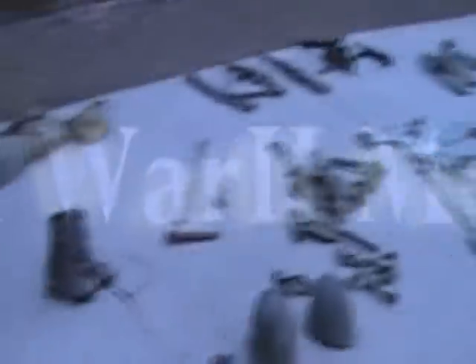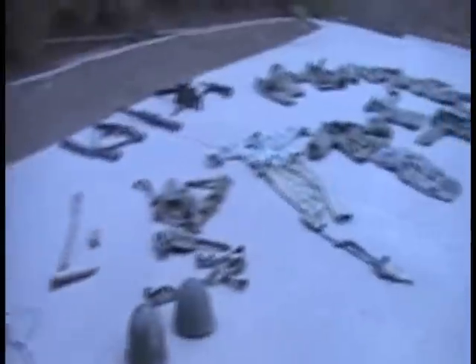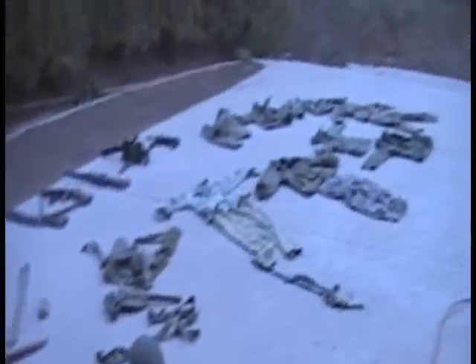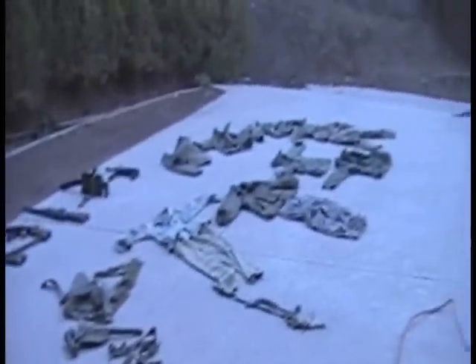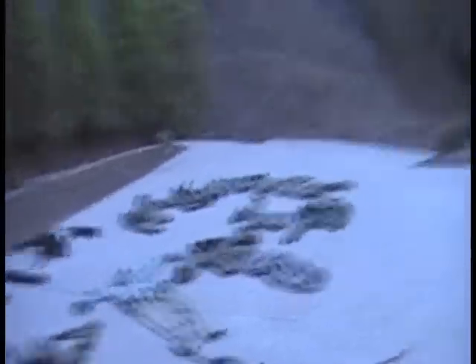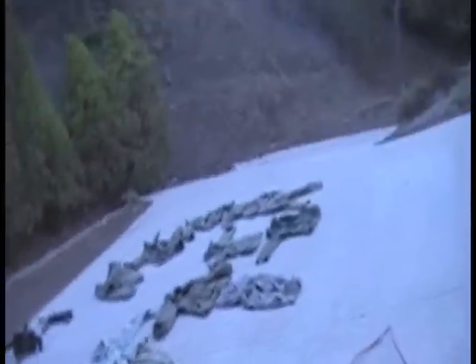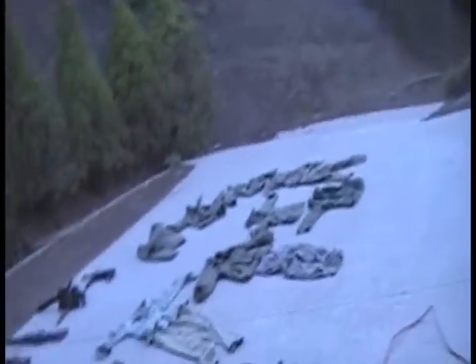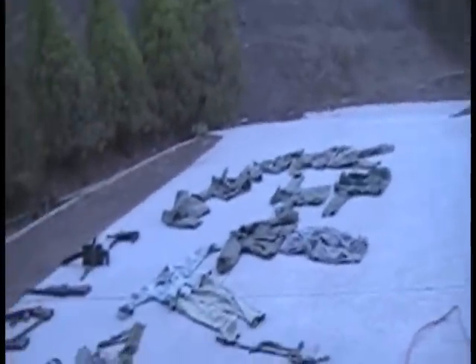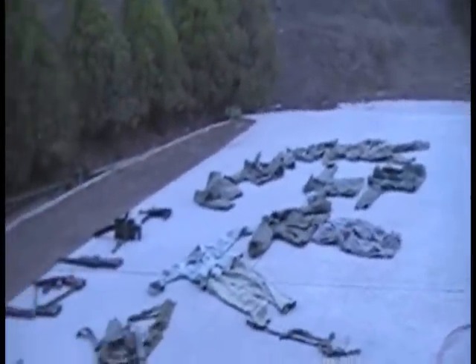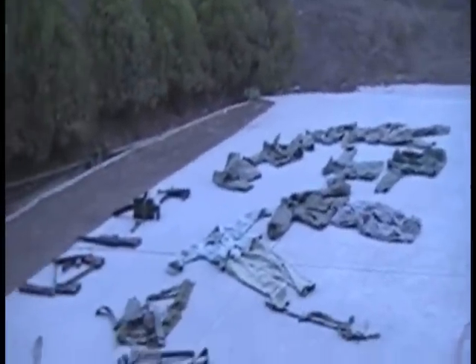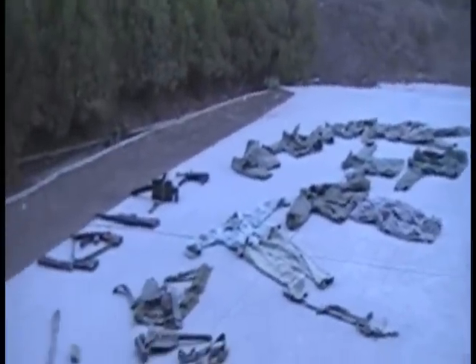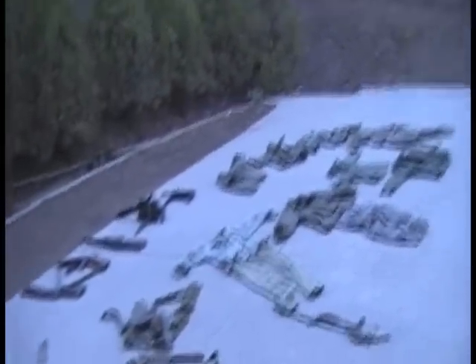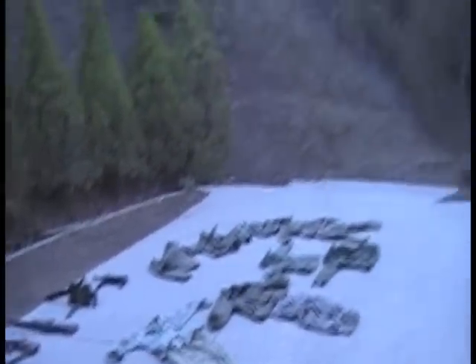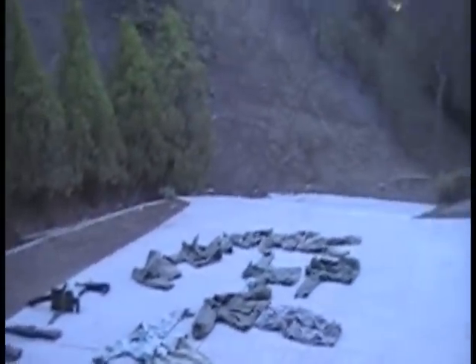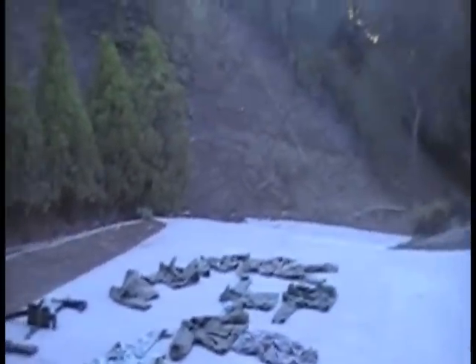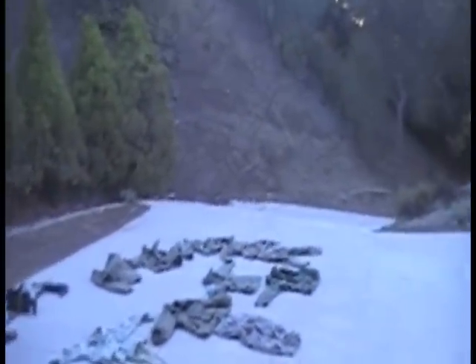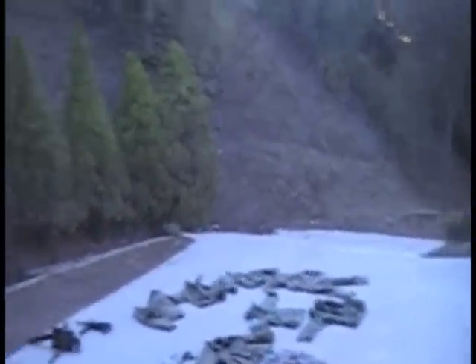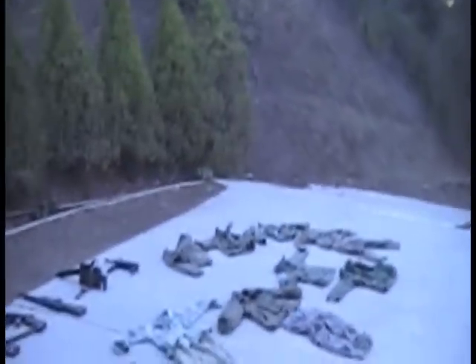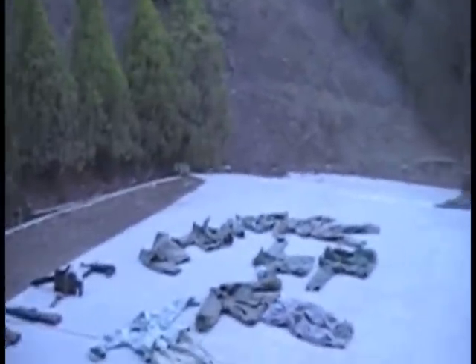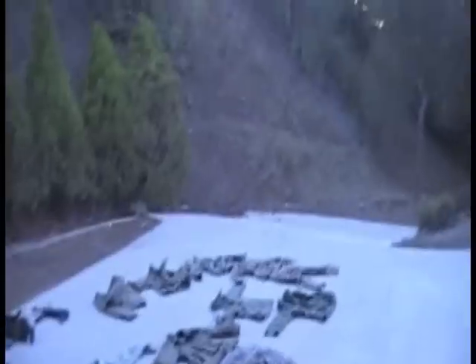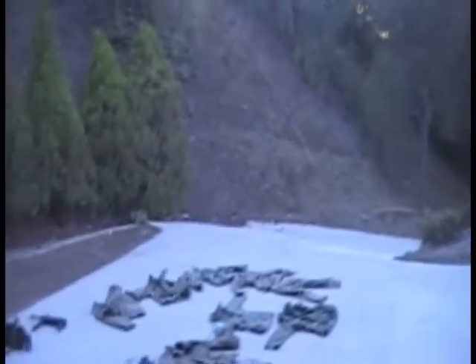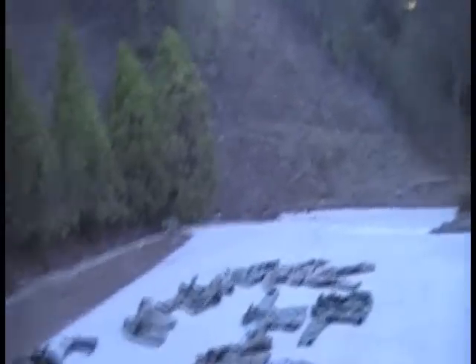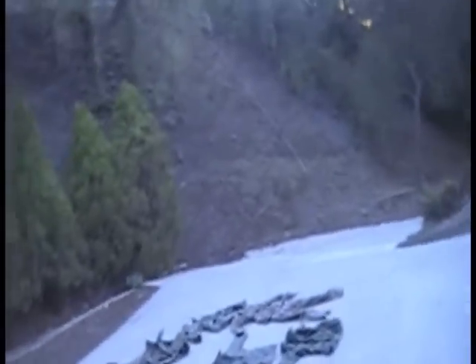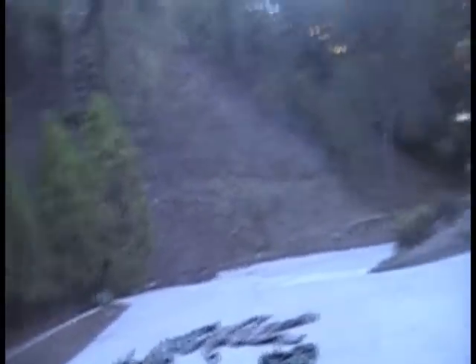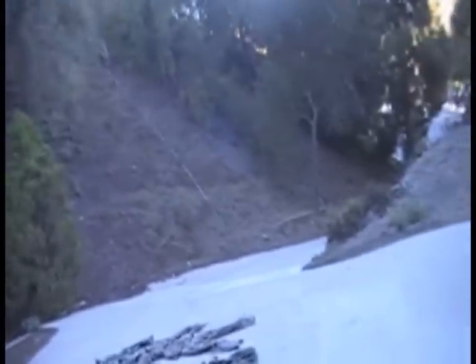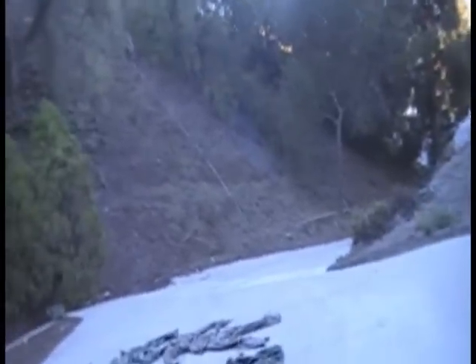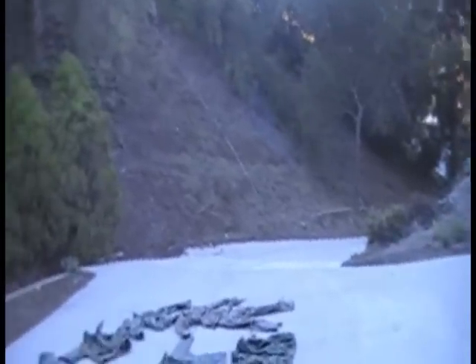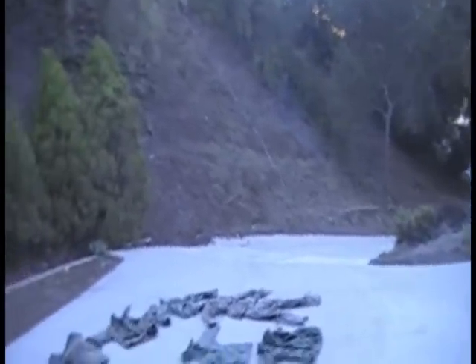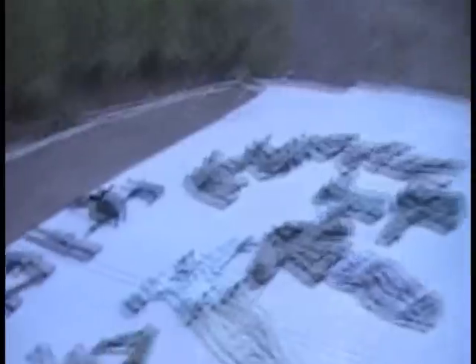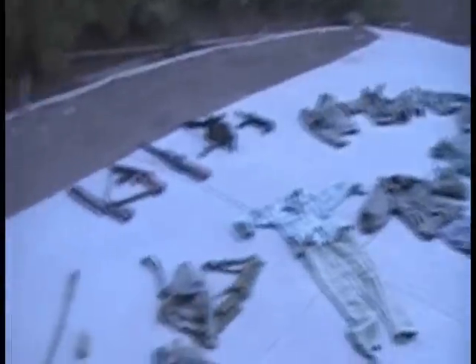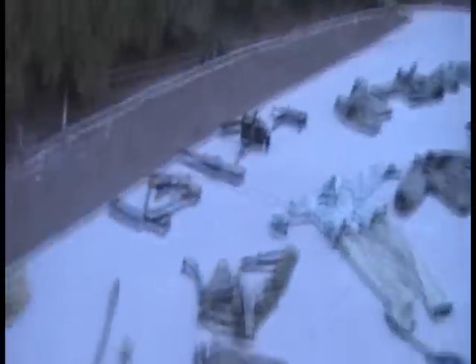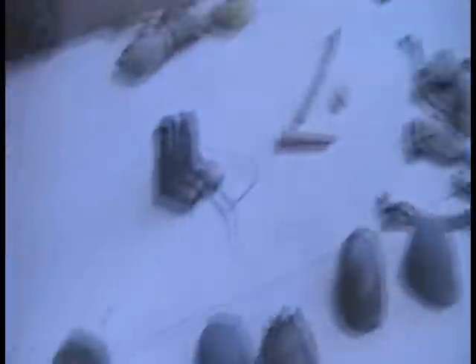Hello YouTube, this is my World War II movie prop stuff that I use in my movies a lot. A lot of people have been asking me to make a video on it, so here it is.